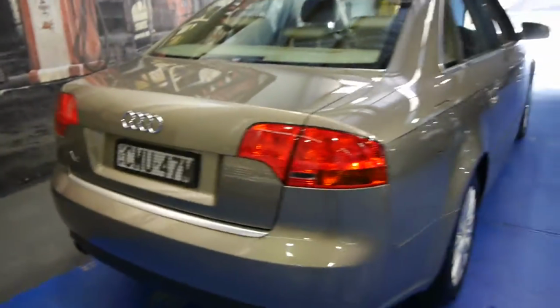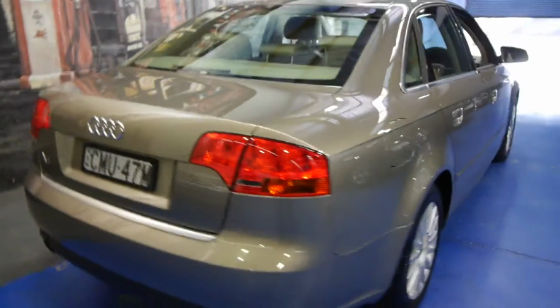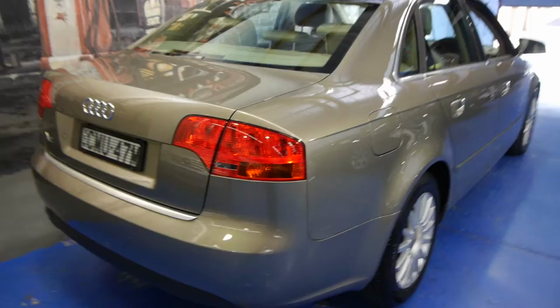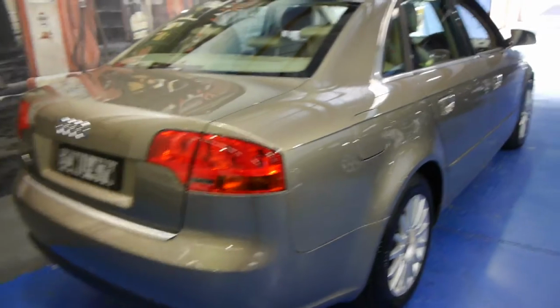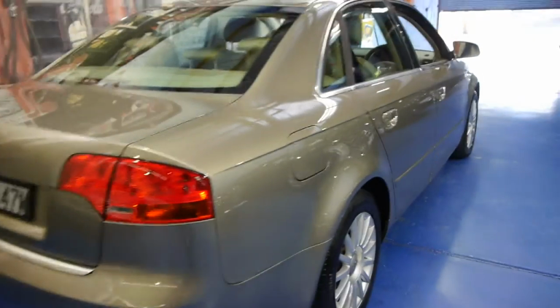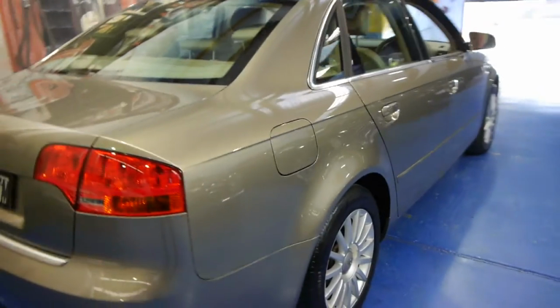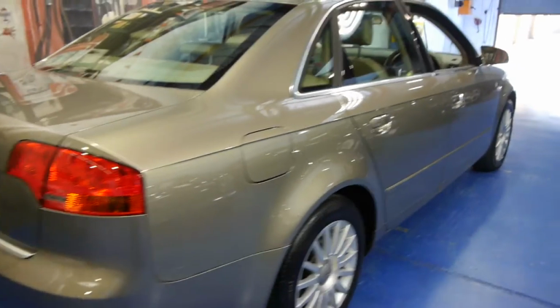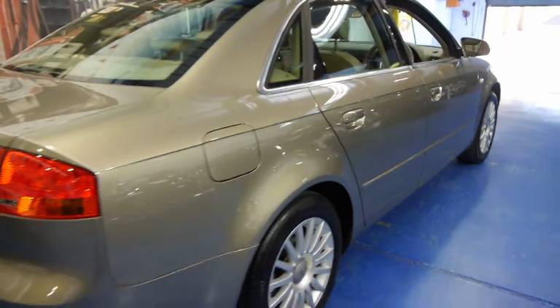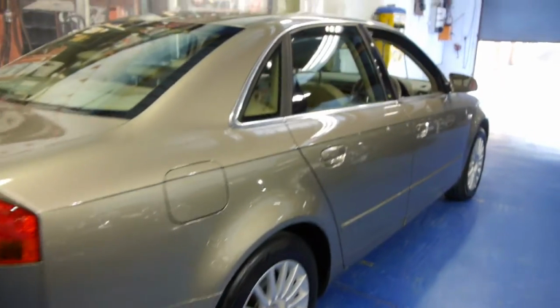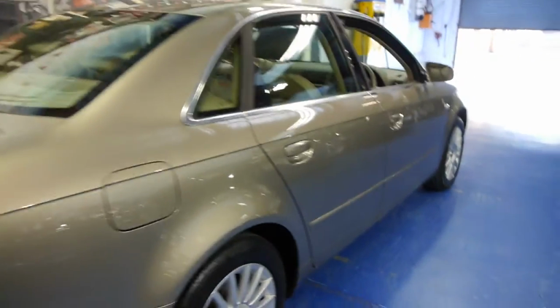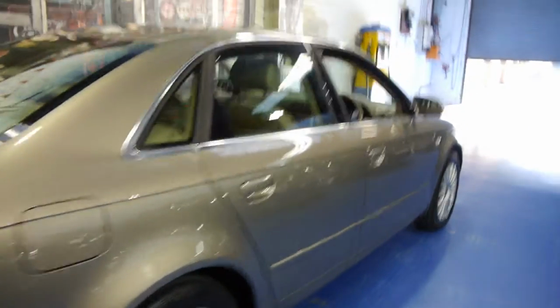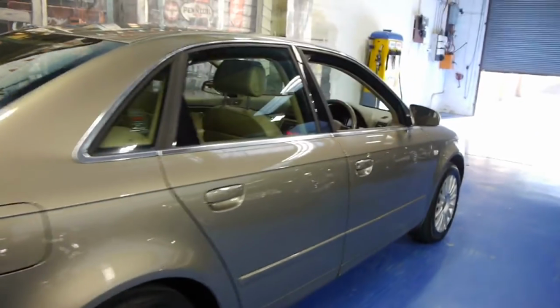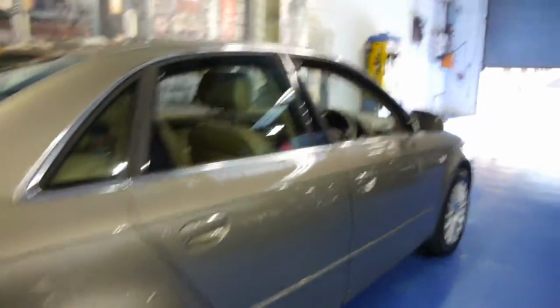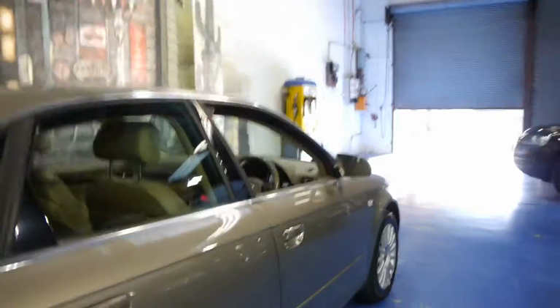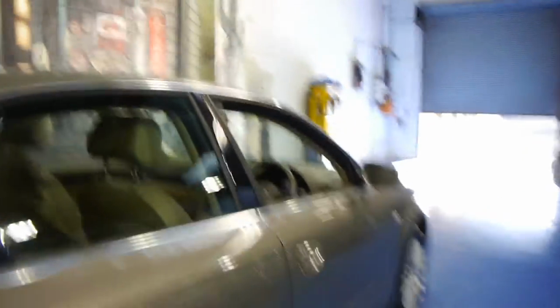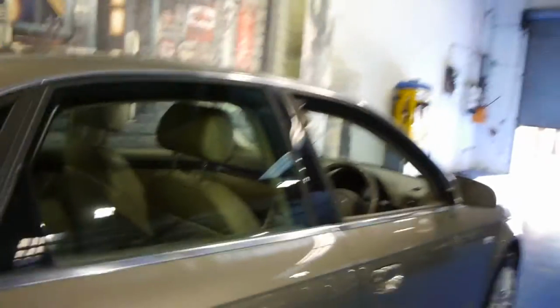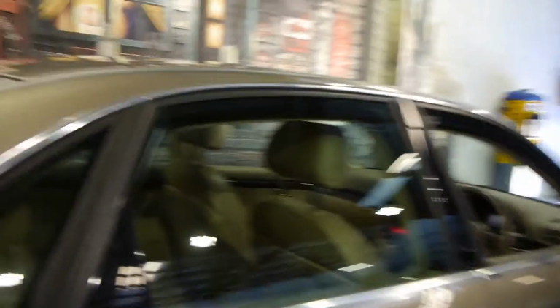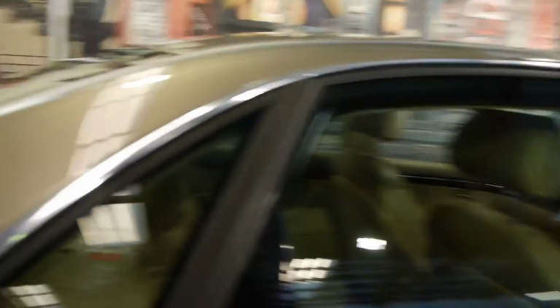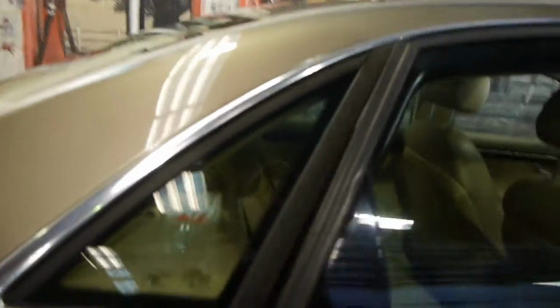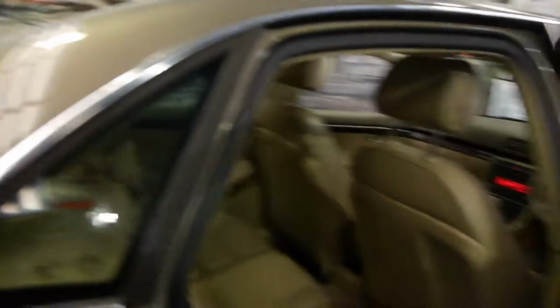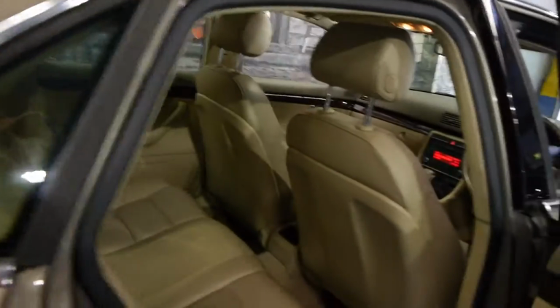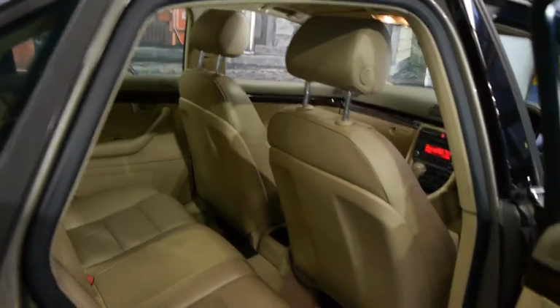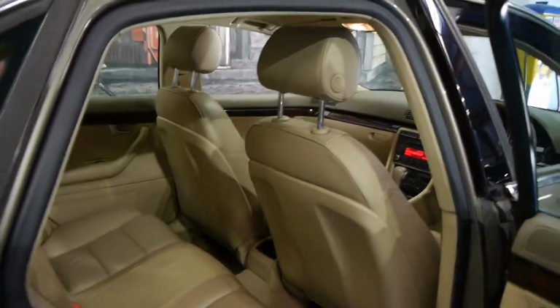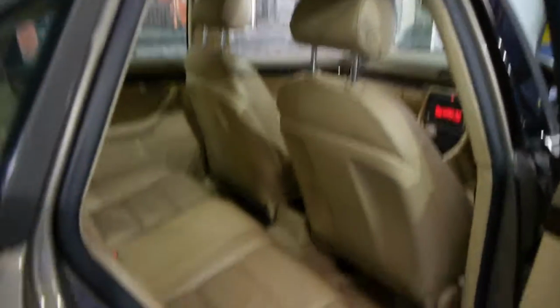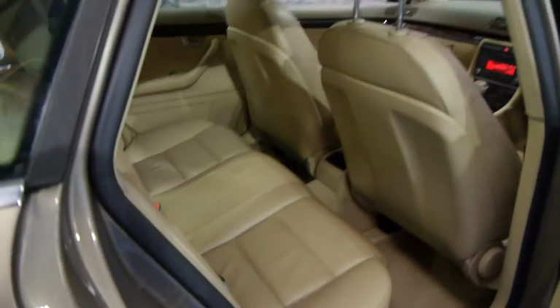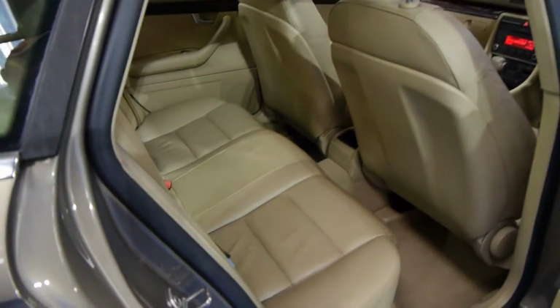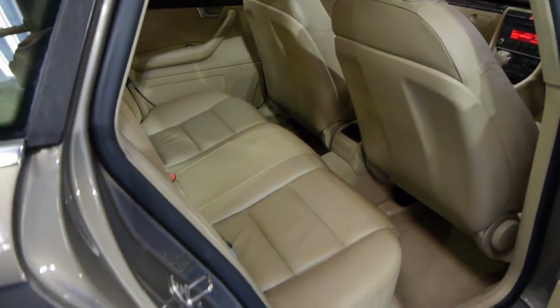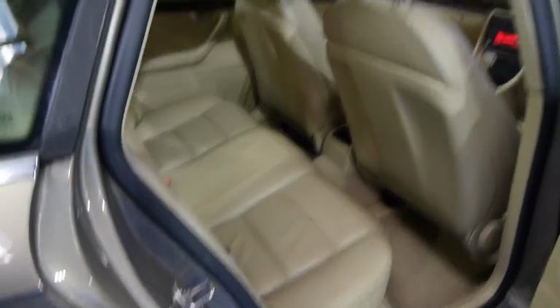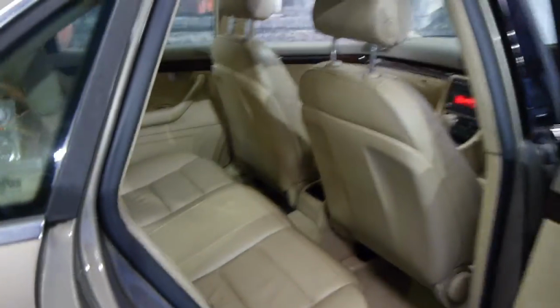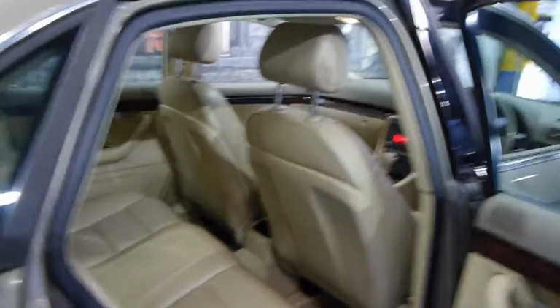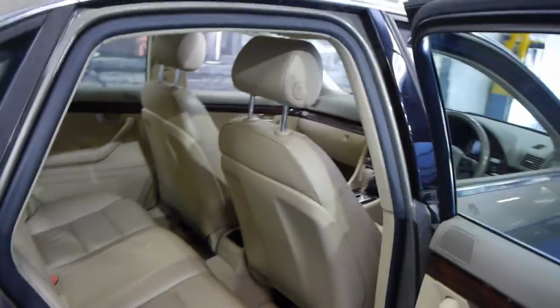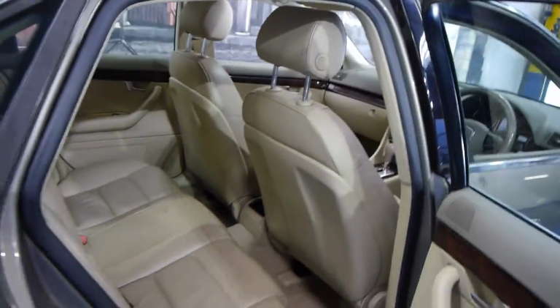This is not the first of the new shape but it is the new shape, so it's what we call the B7 model. The cream leather interior is in lovely condition, as you would expect for a car with this sort of kilometres.